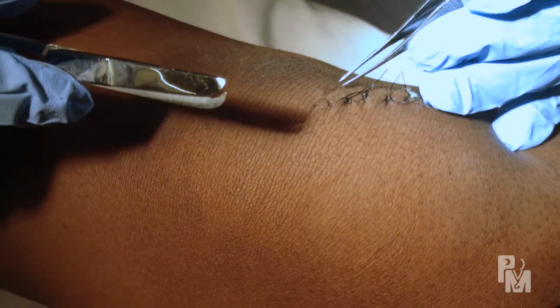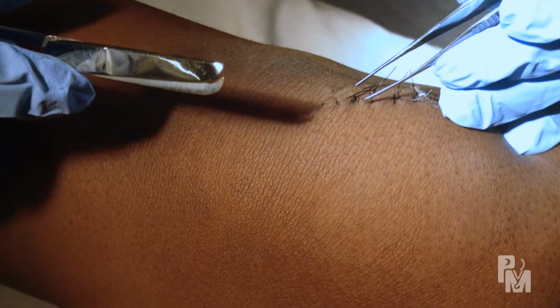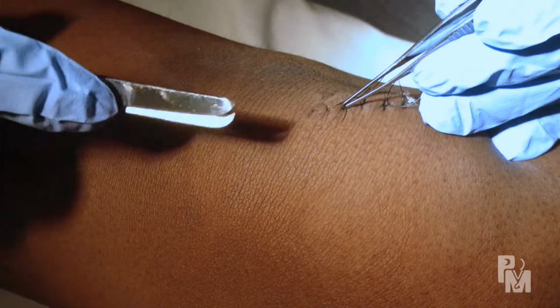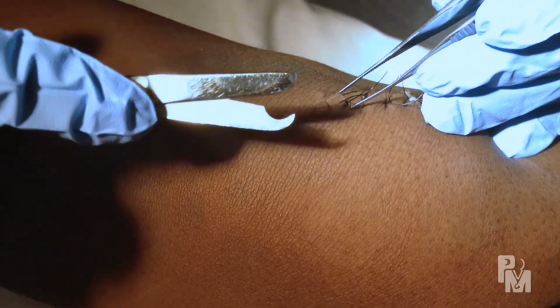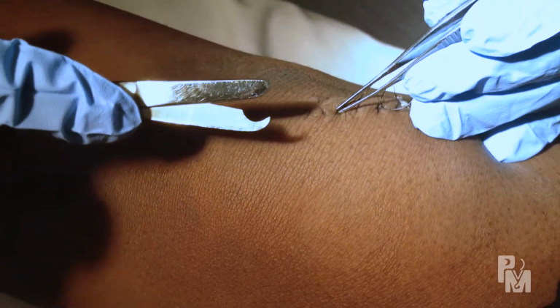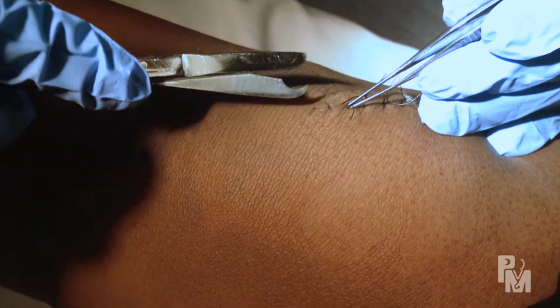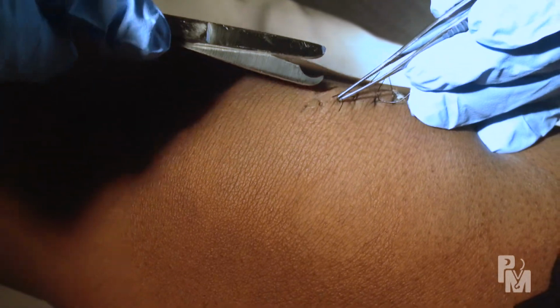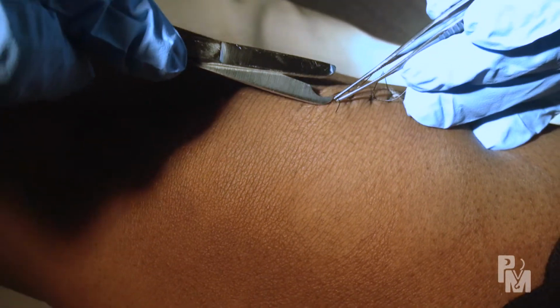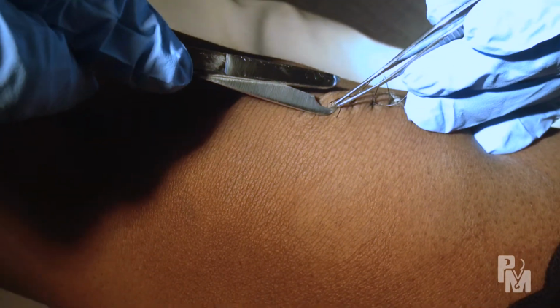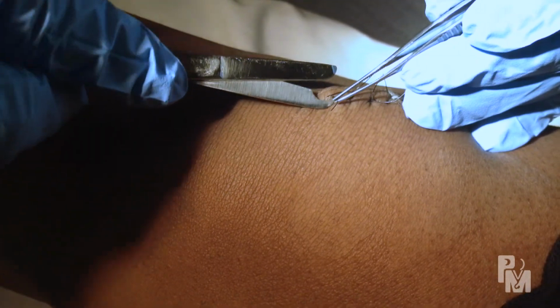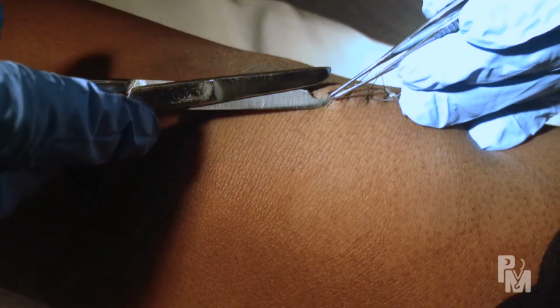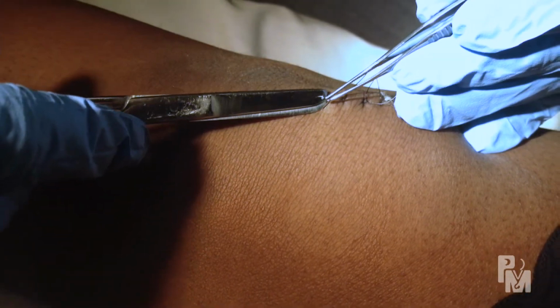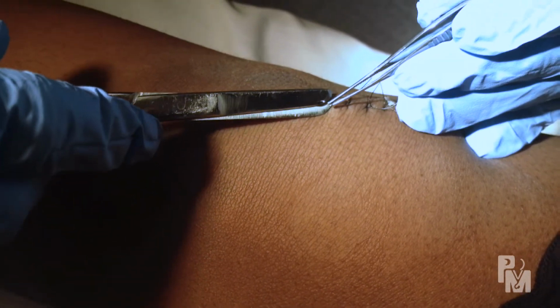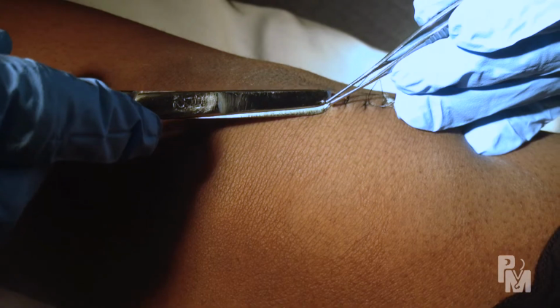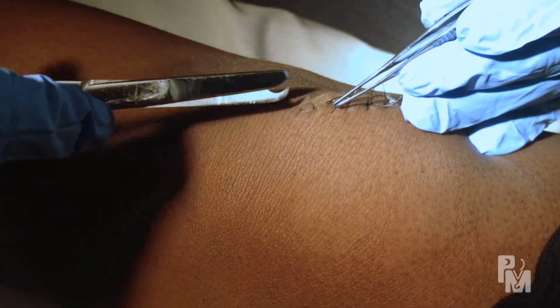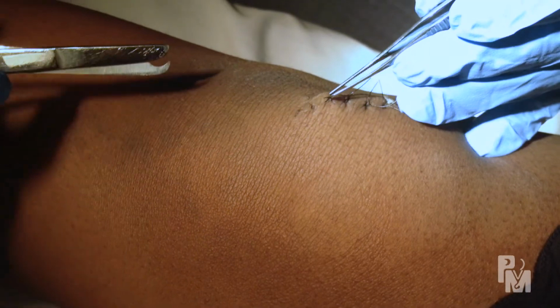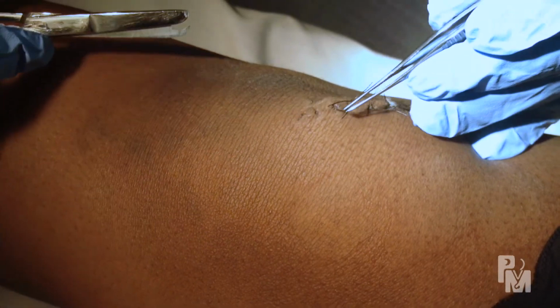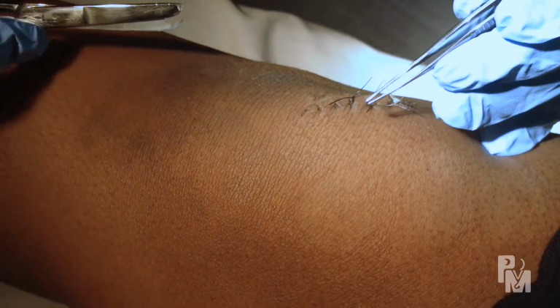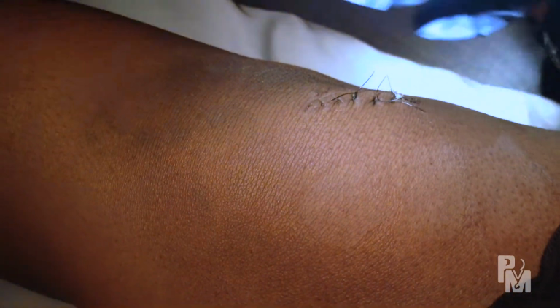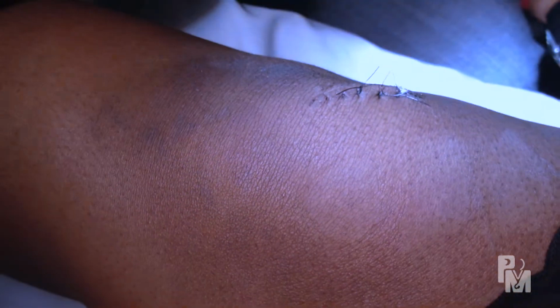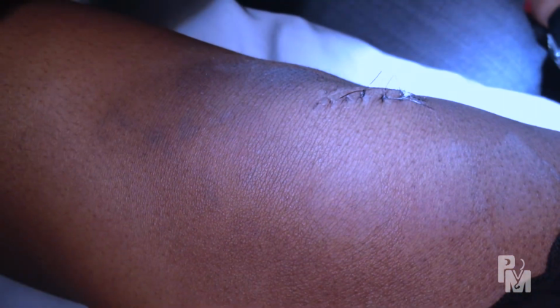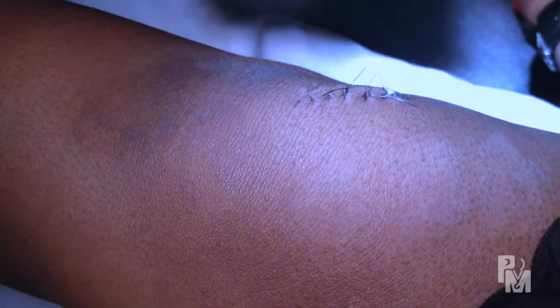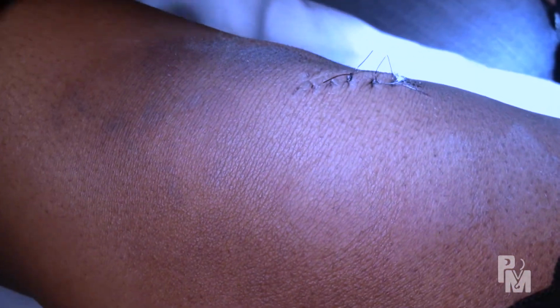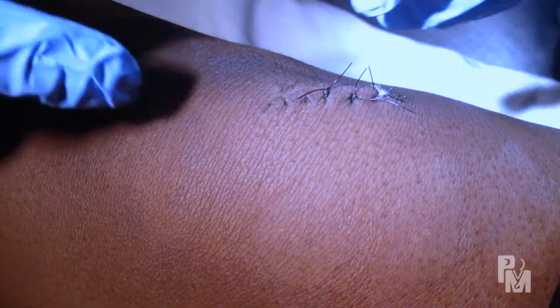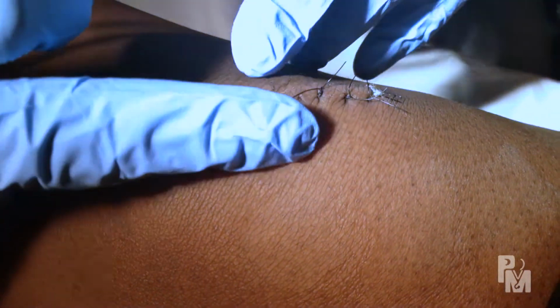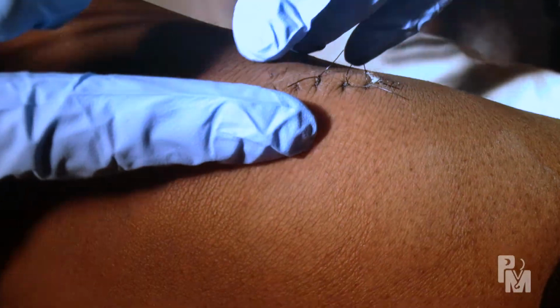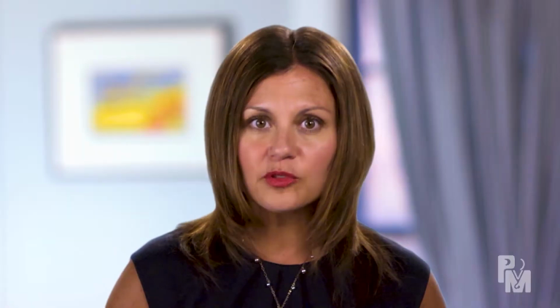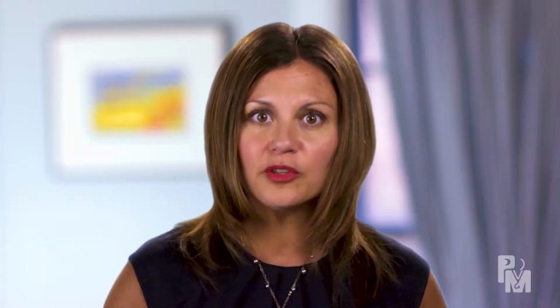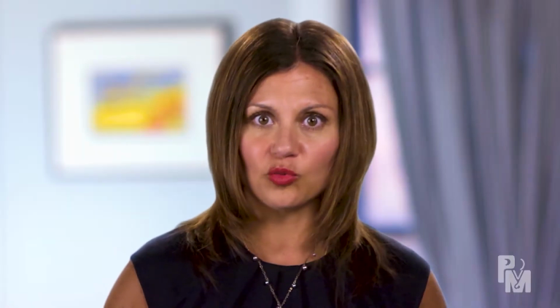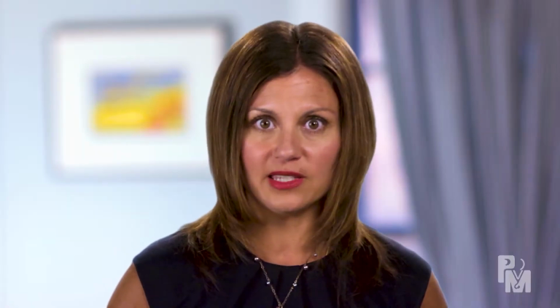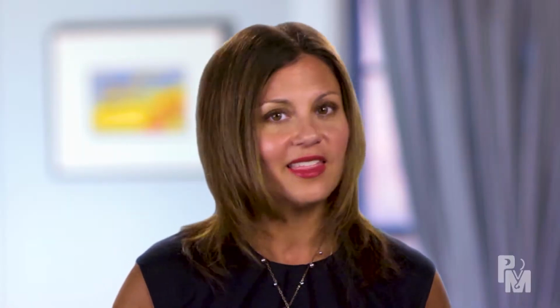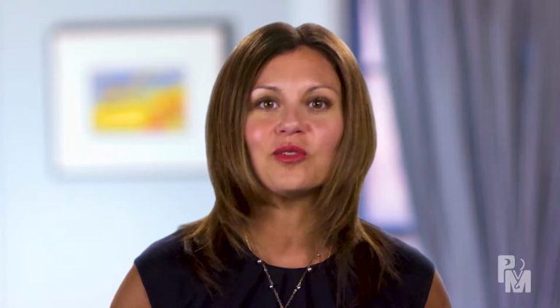If the laceration was stitched, the sutures may need to be removed. If non-absorbable sutures were placed, they need to be removed by a medical professional. In general, they are taken out within five days if on the face, and seven to fourteen days if on other body parts.